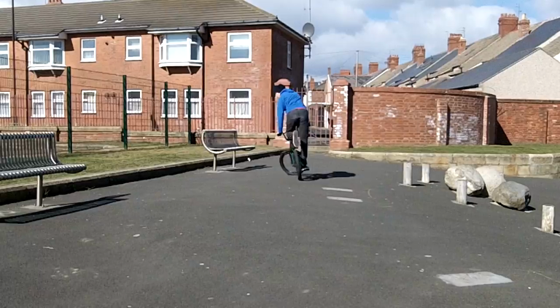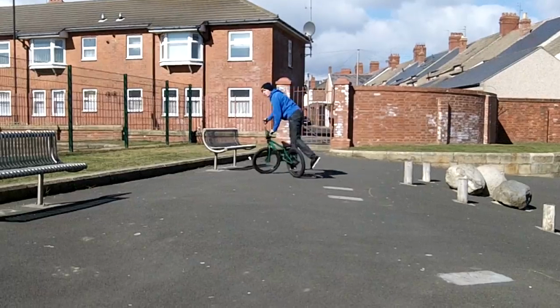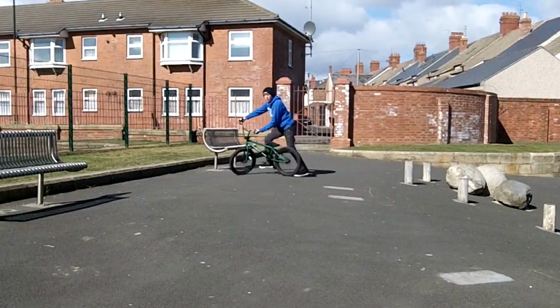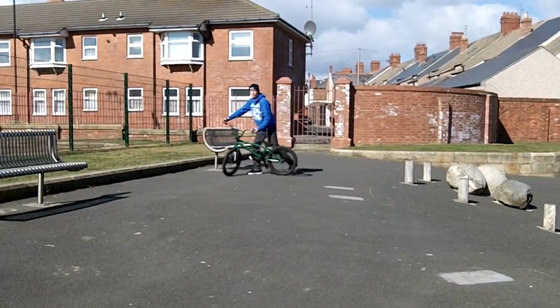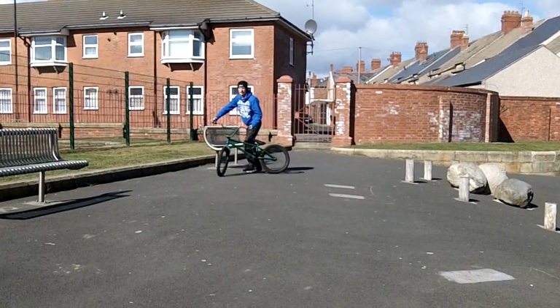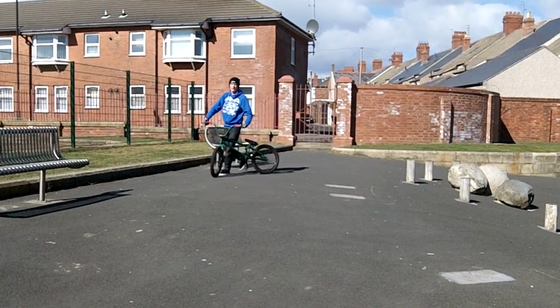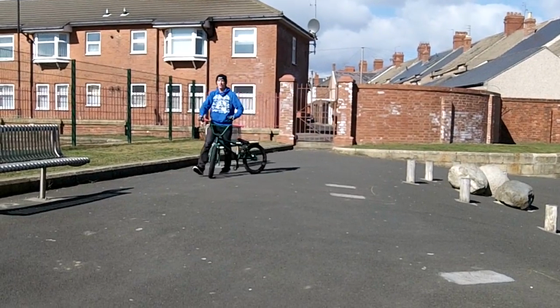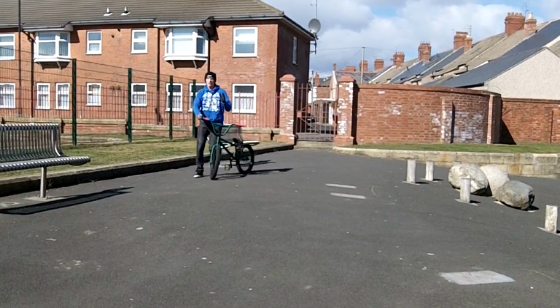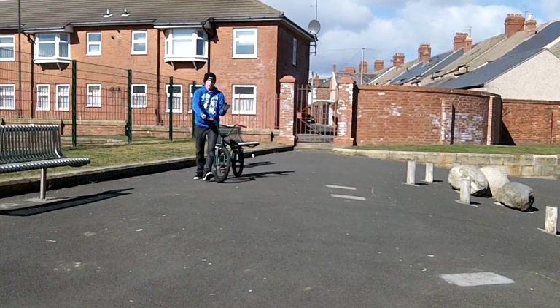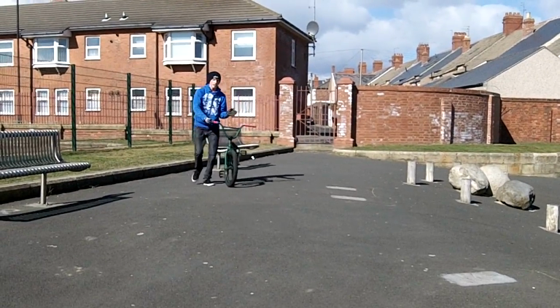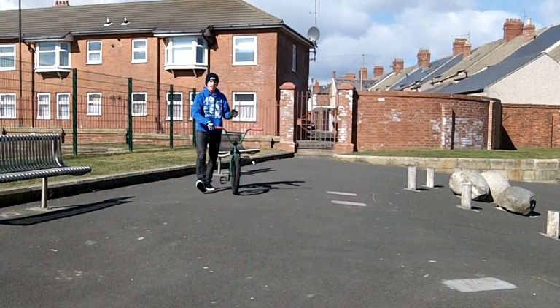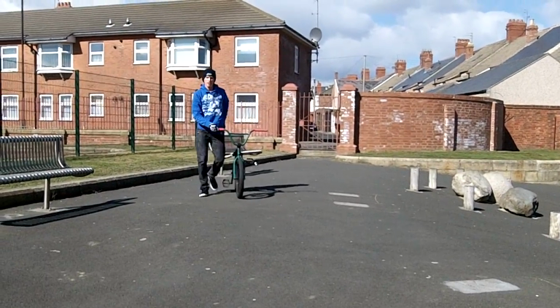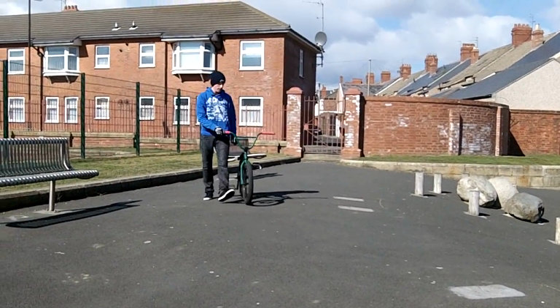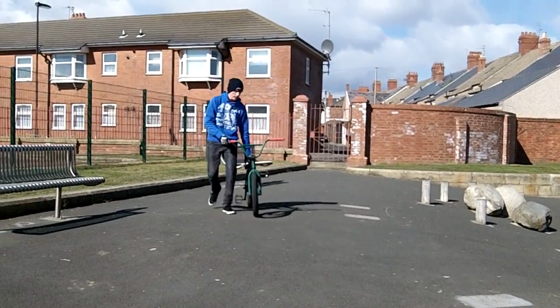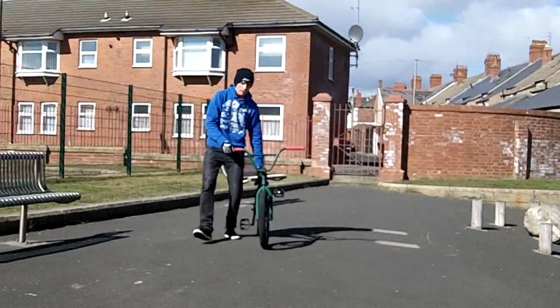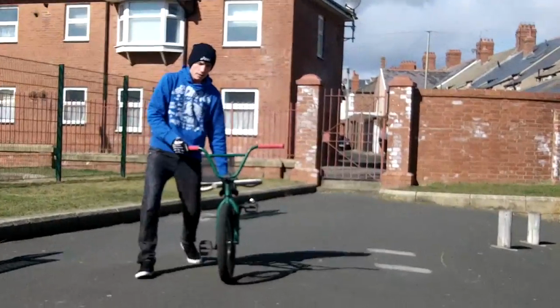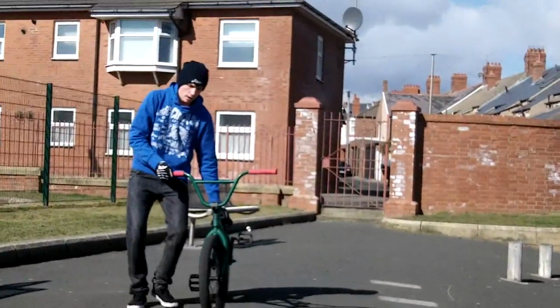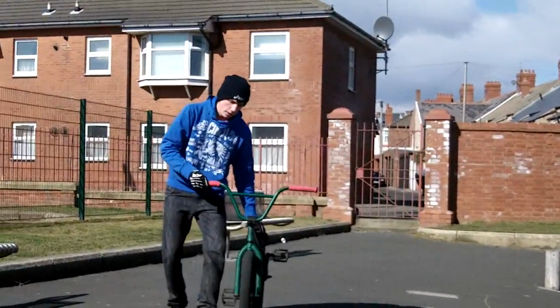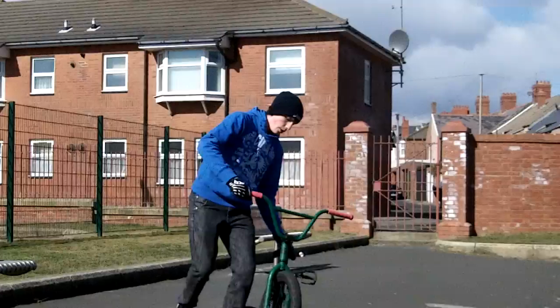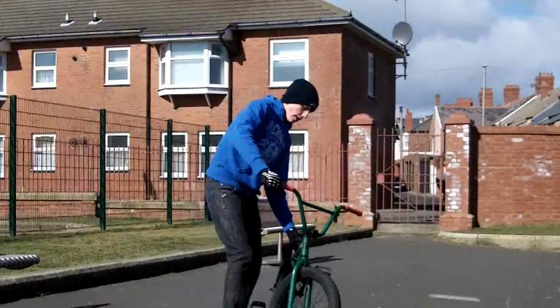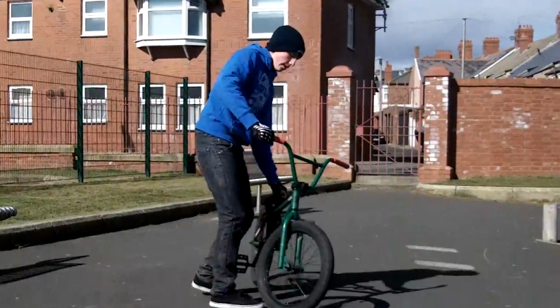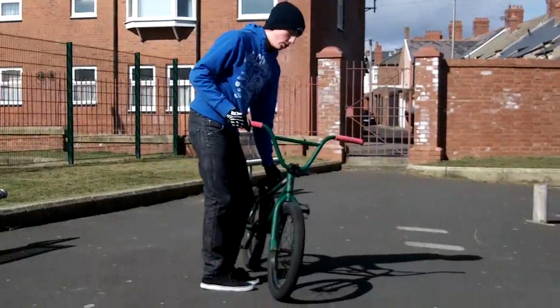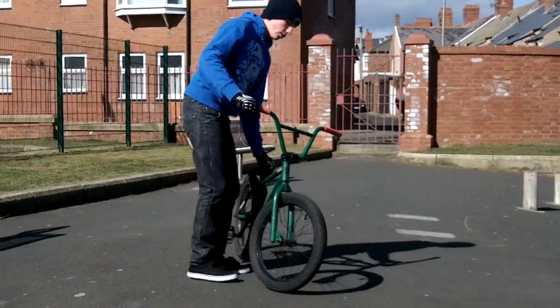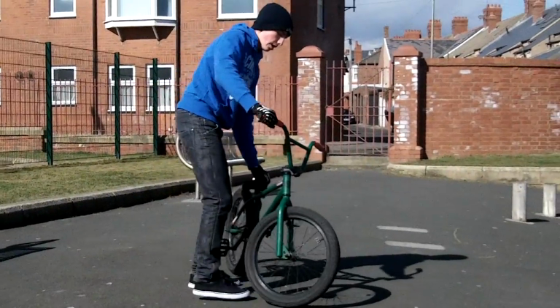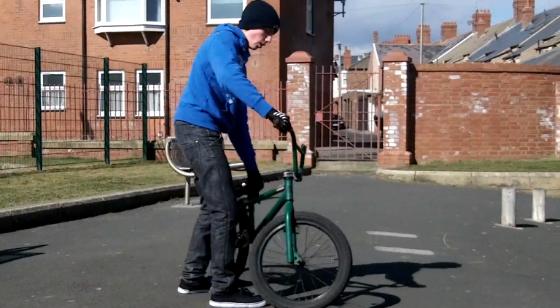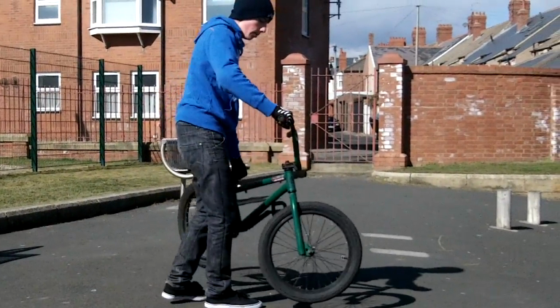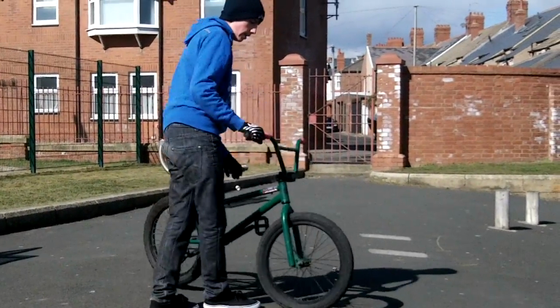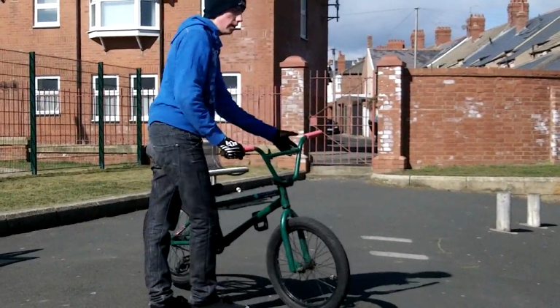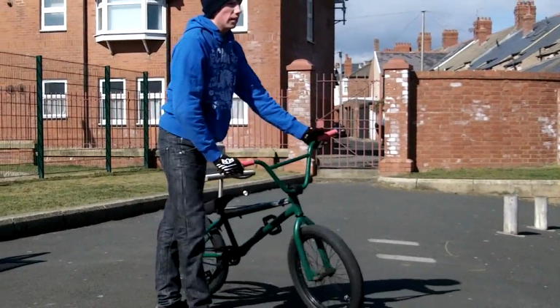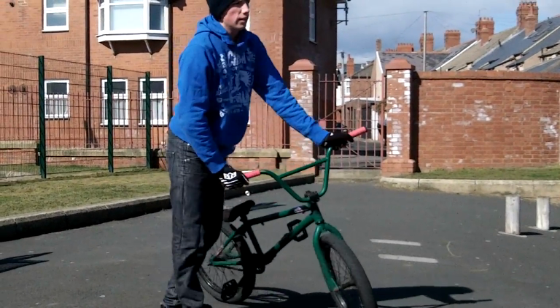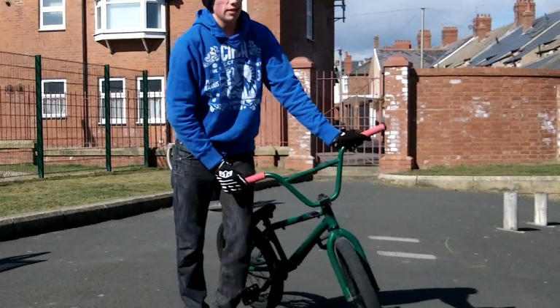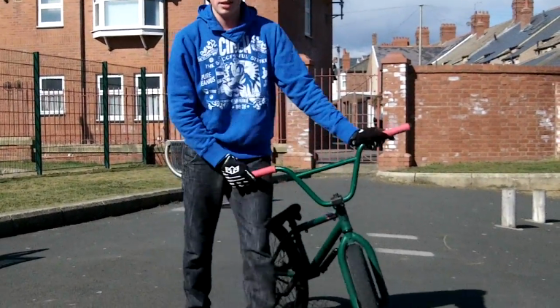See what I did on my front tyre? I kind of went like that, and turned it and hugged.